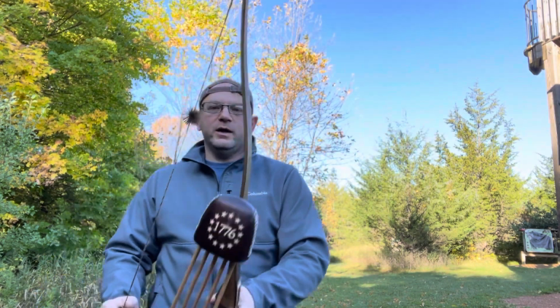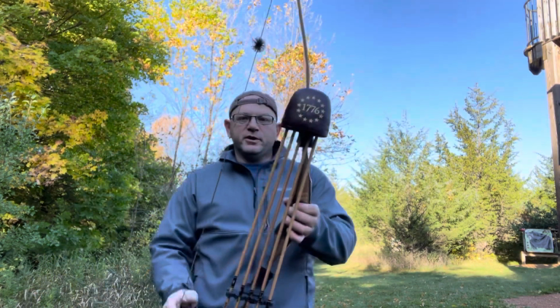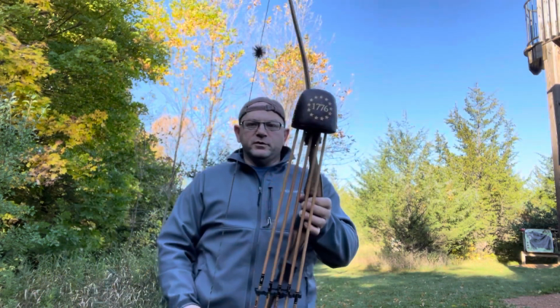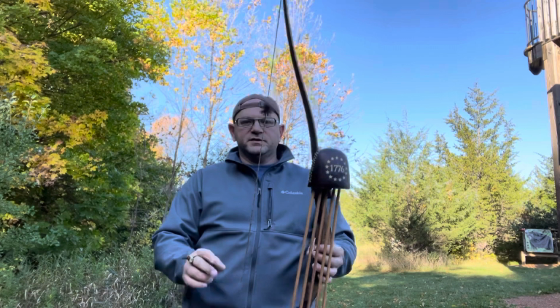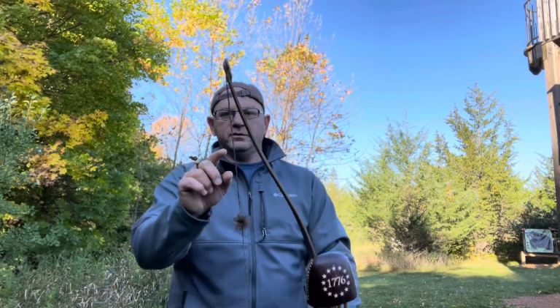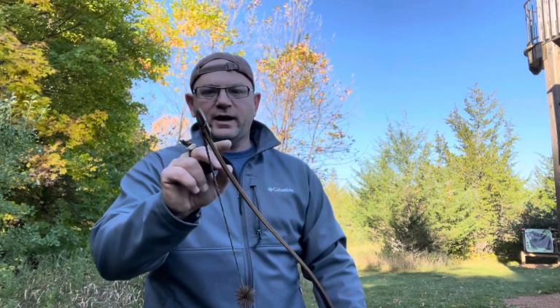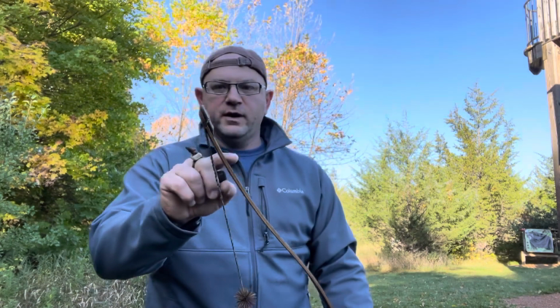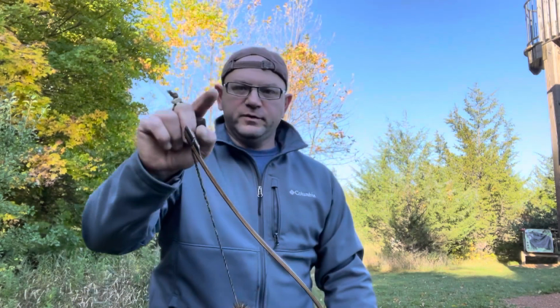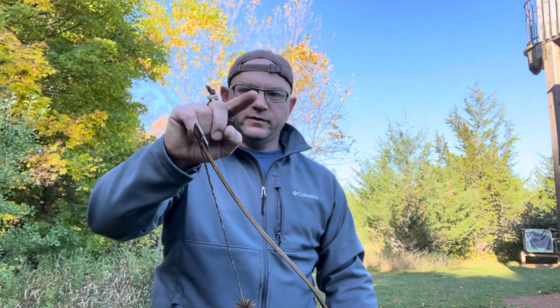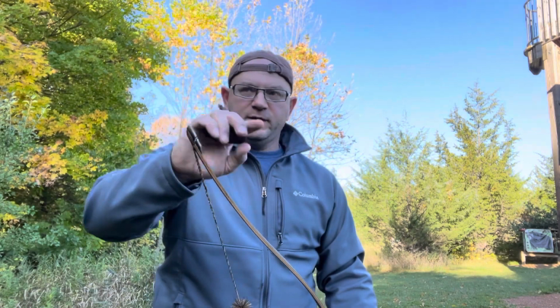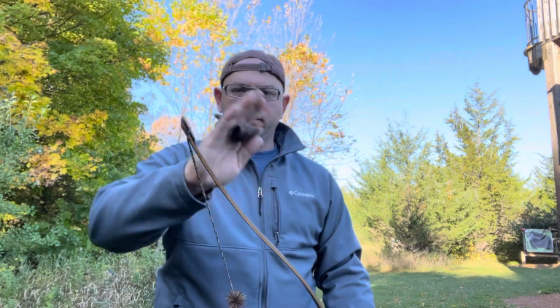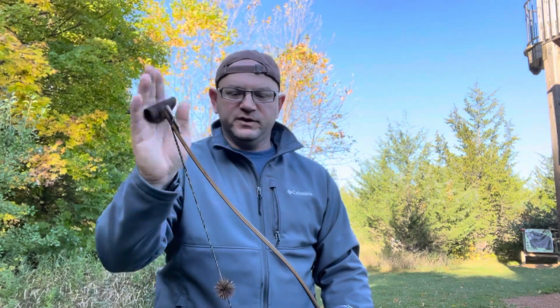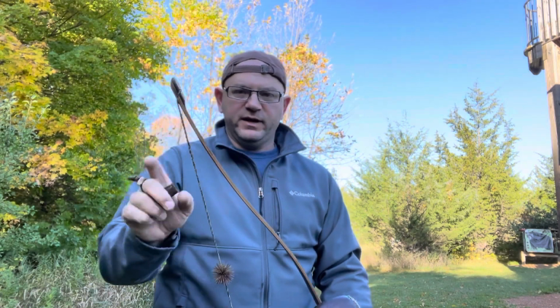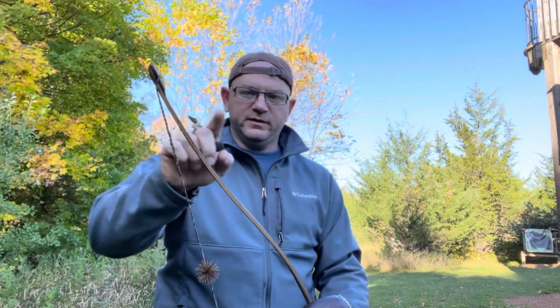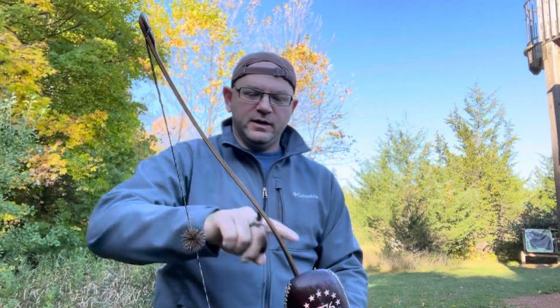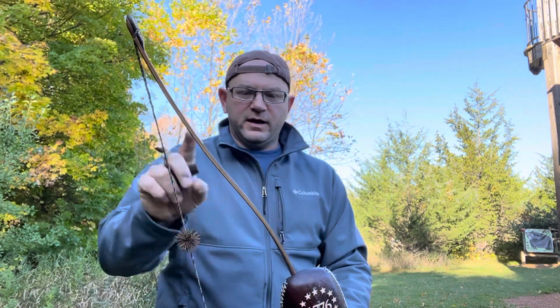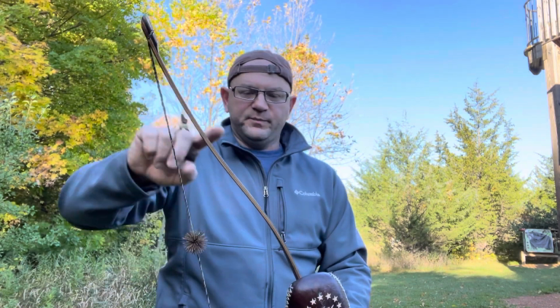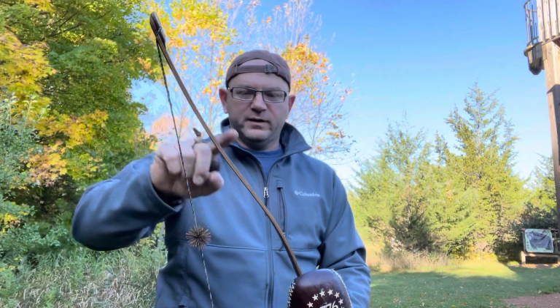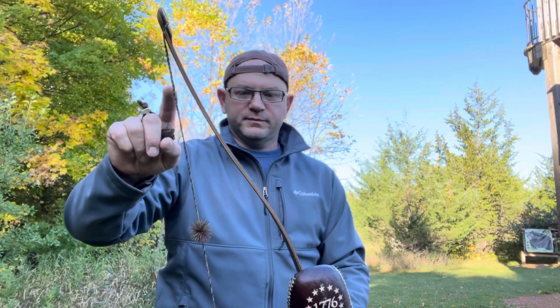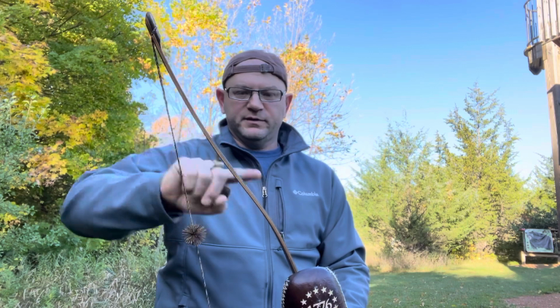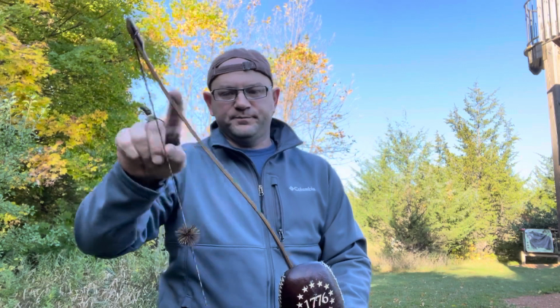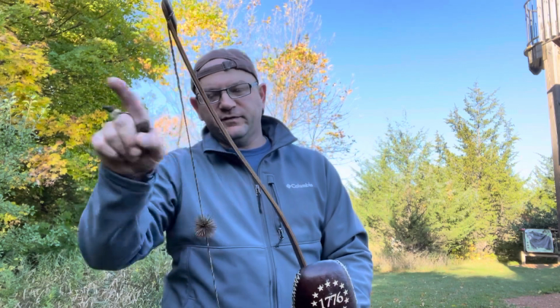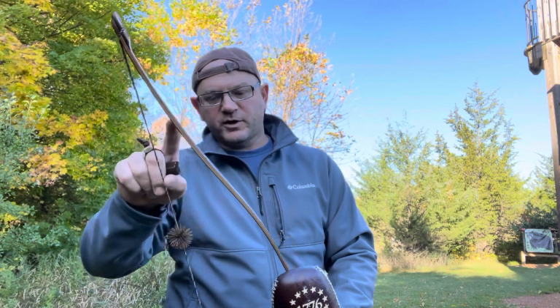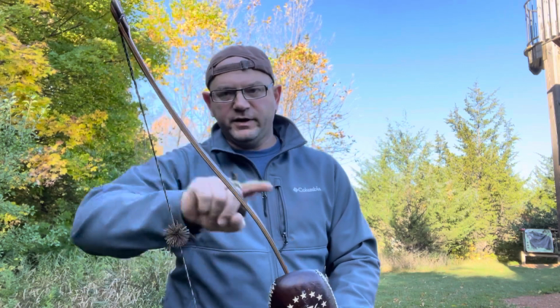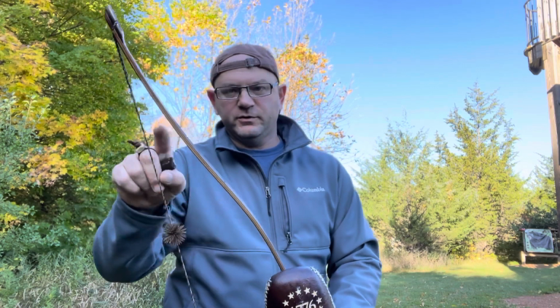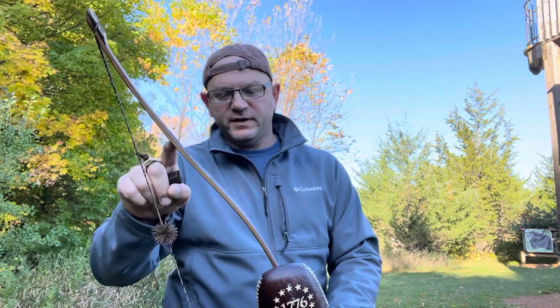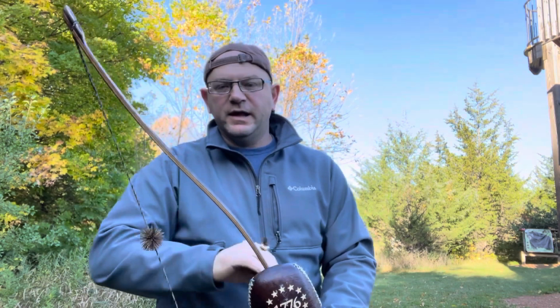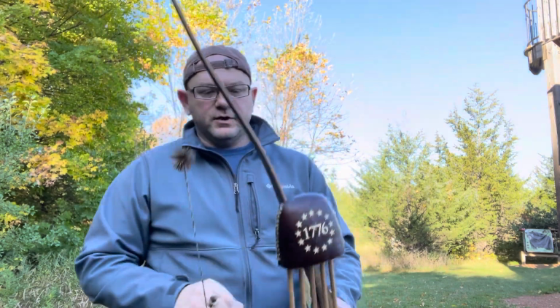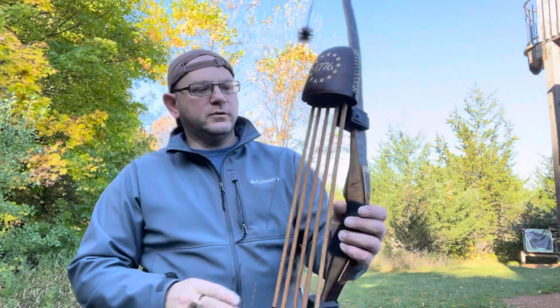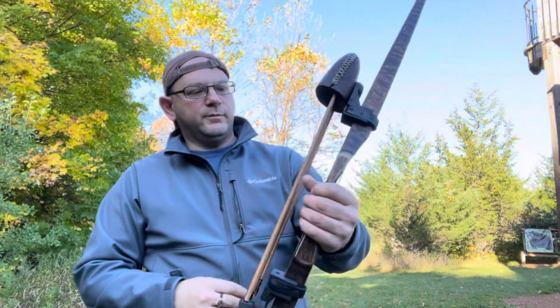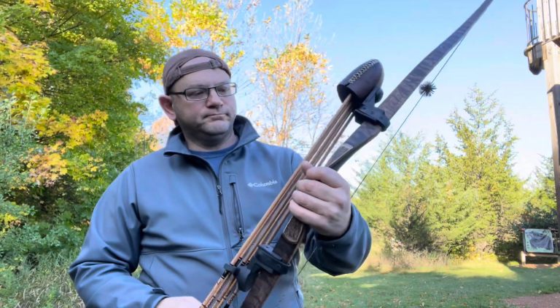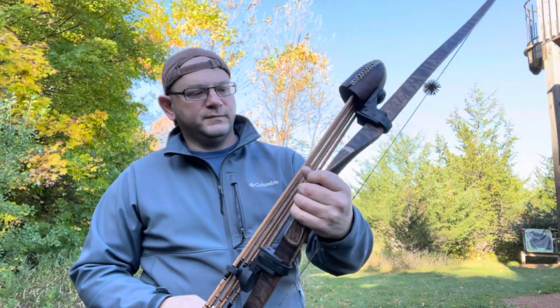And with the recurve too, obviously, you're going to have the recurve limb tip doing its thing, and then the deflex part doing its thing as well.